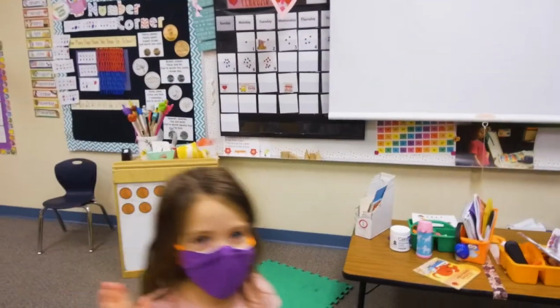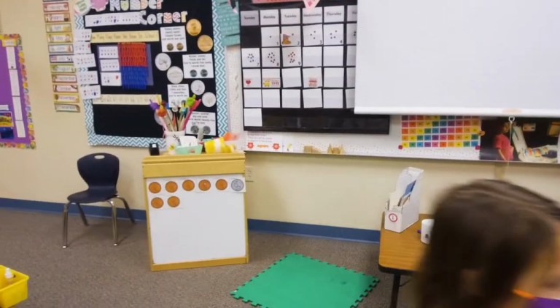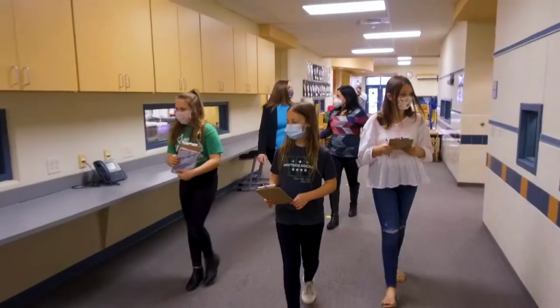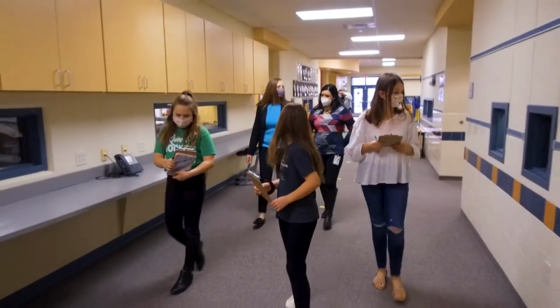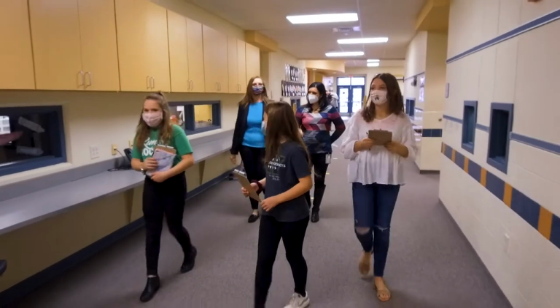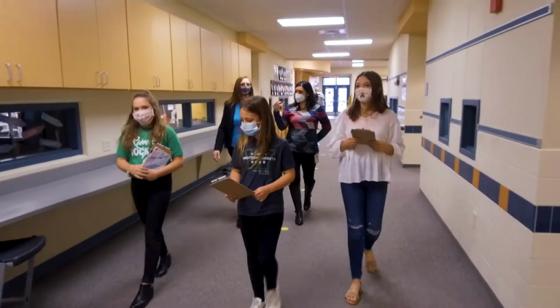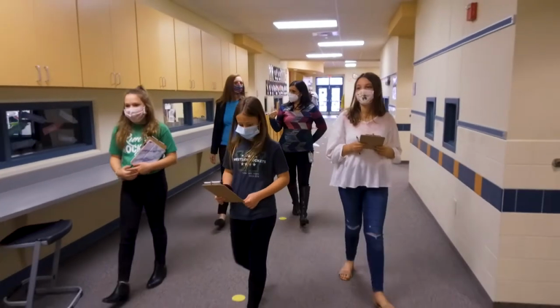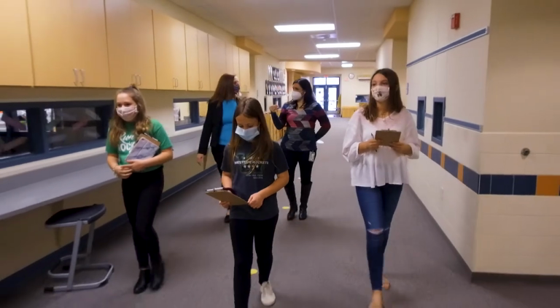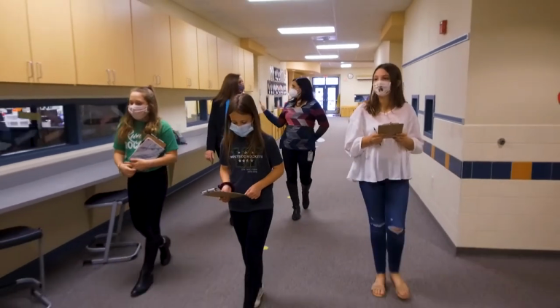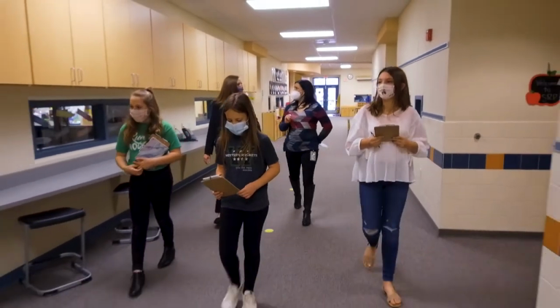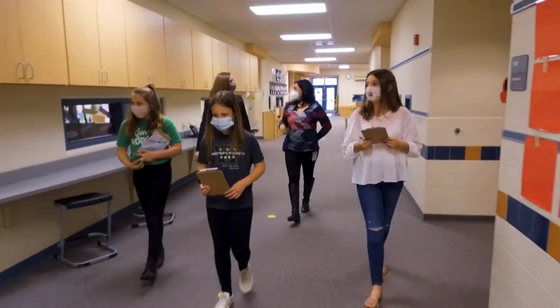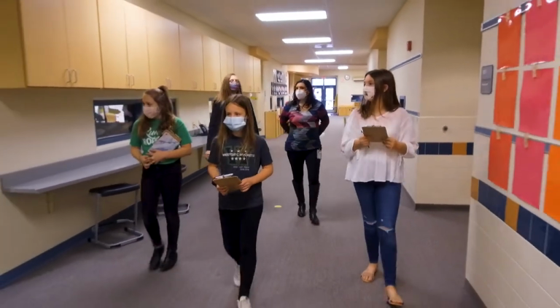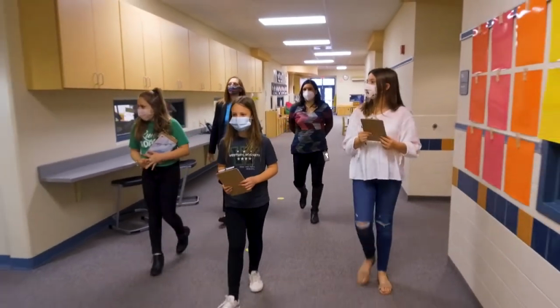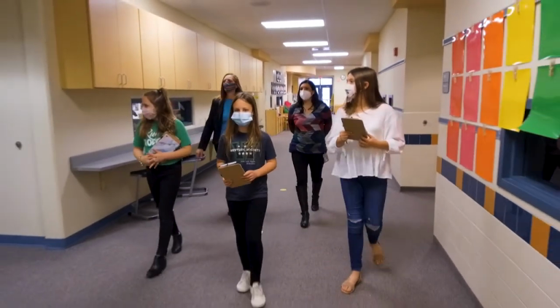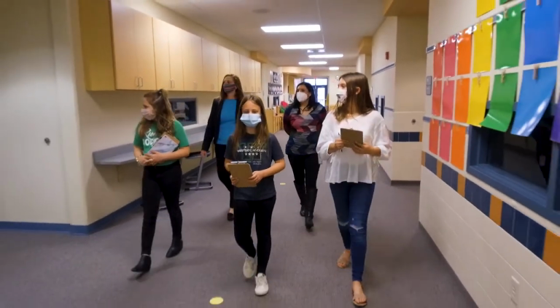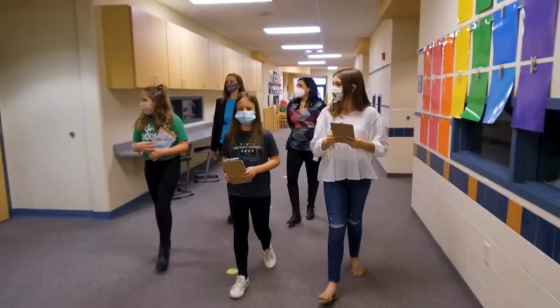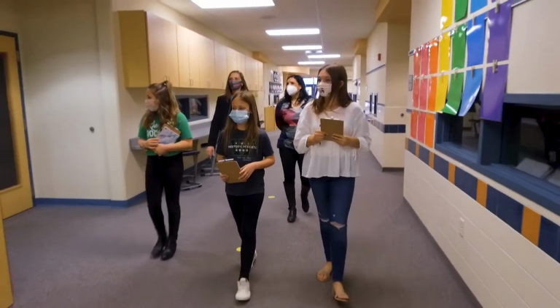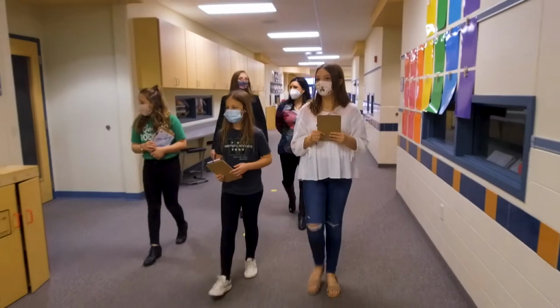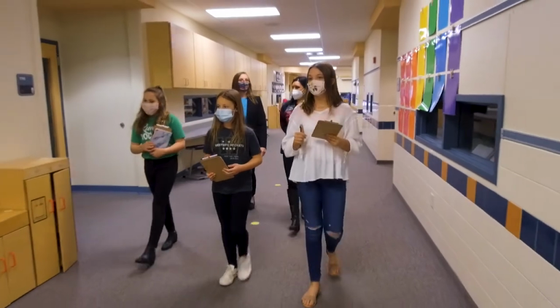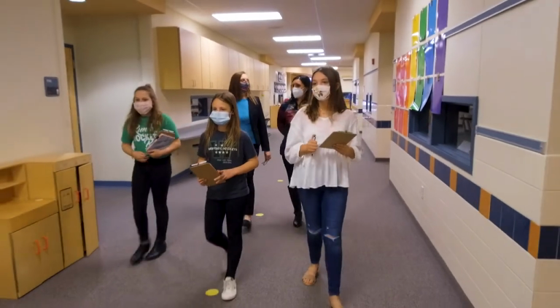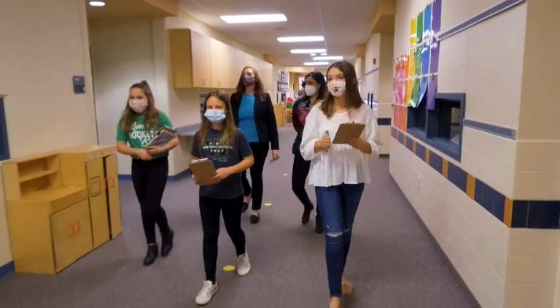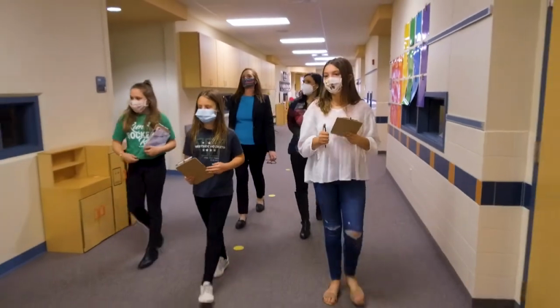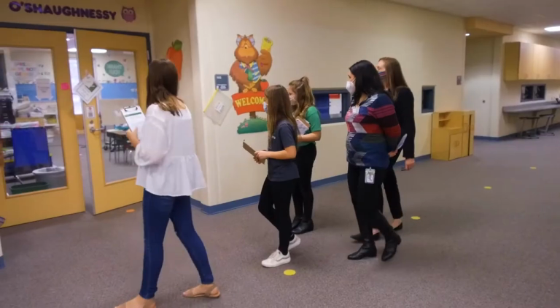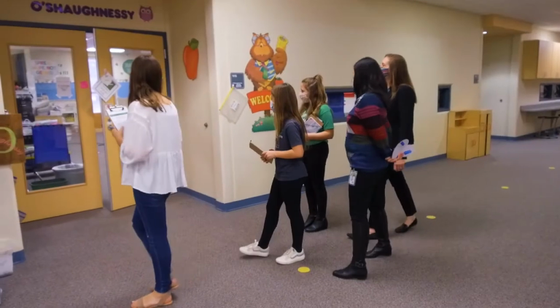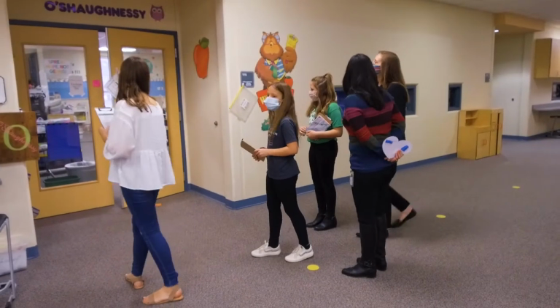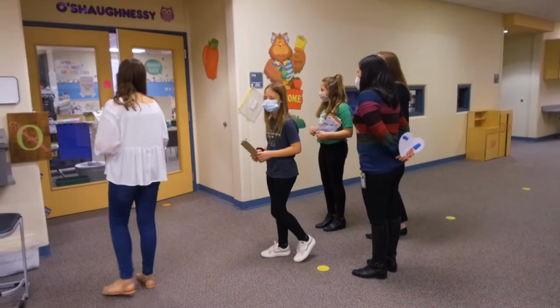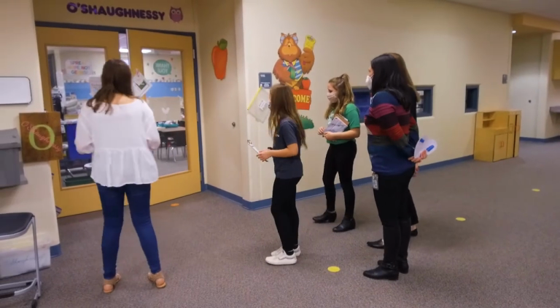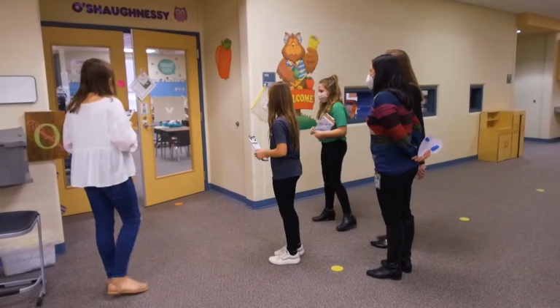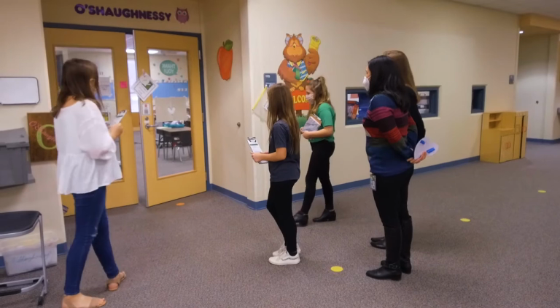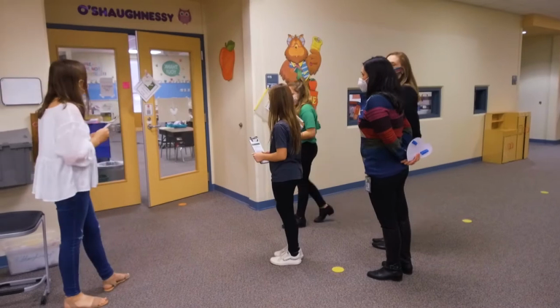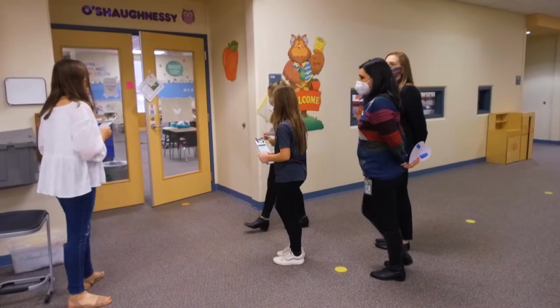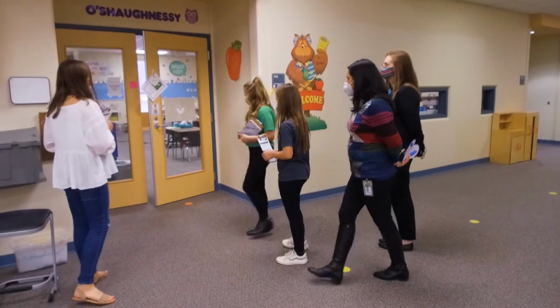We've really immersed ourselves in technology. Students are collaborating on their computers all the time — students at home, students here. We're going to go into Ms. O'Shaughnessy's room, which is a virtual classroom.